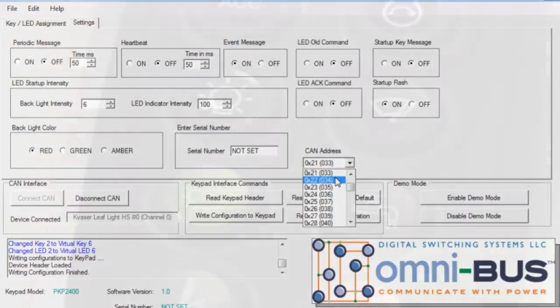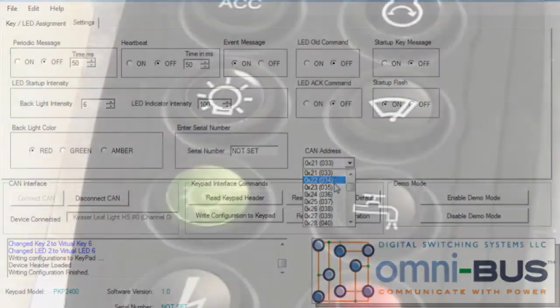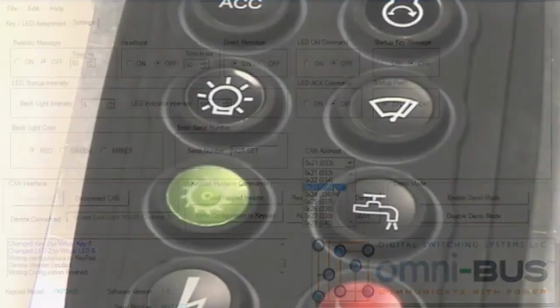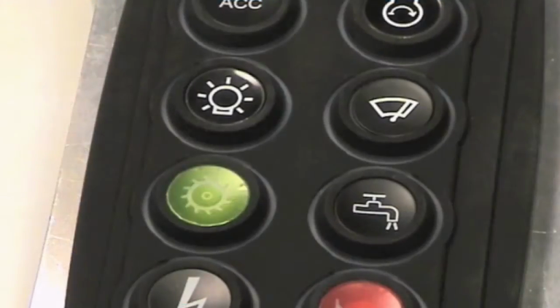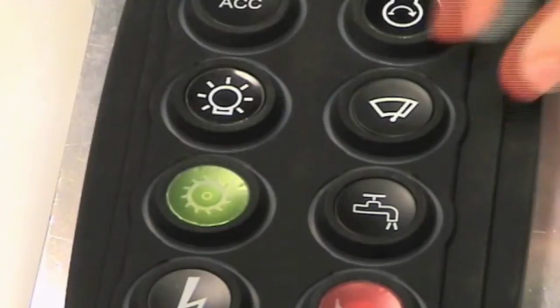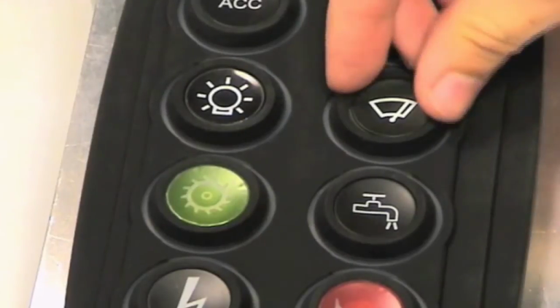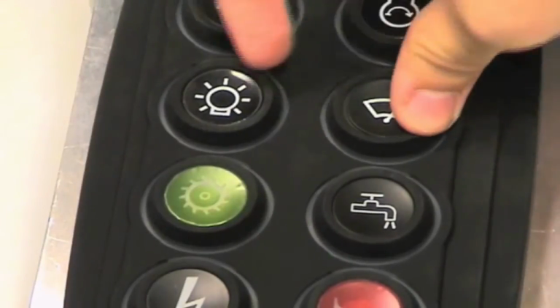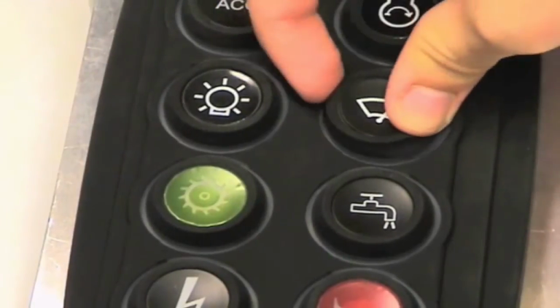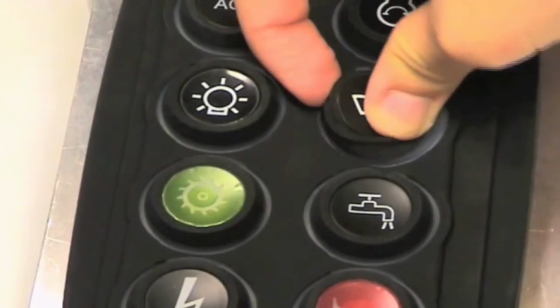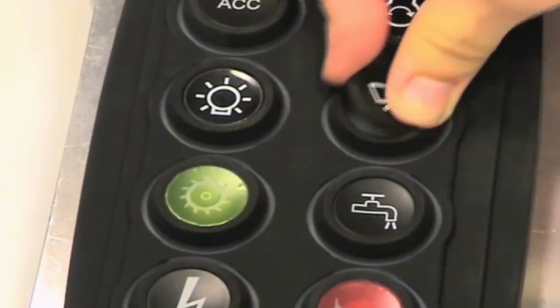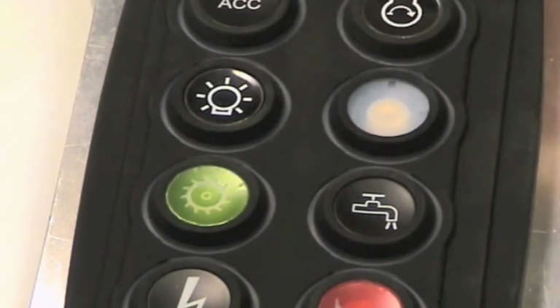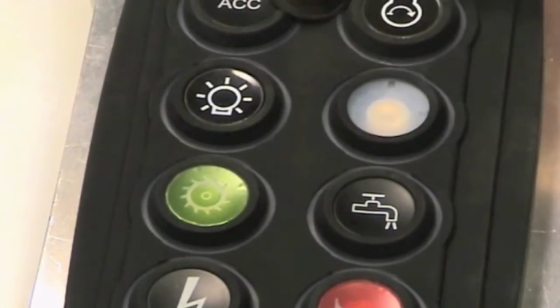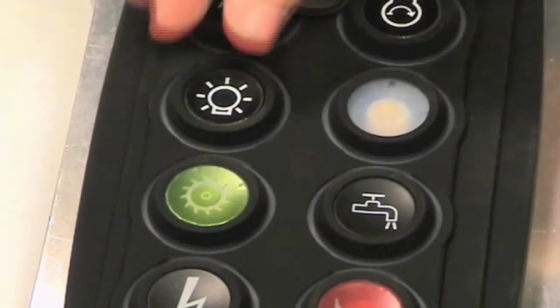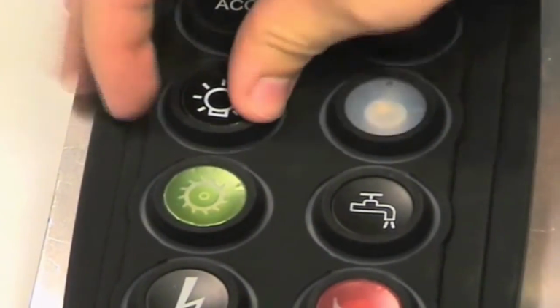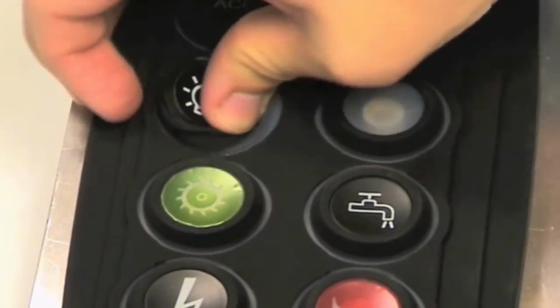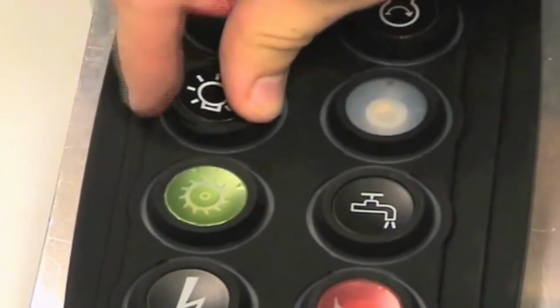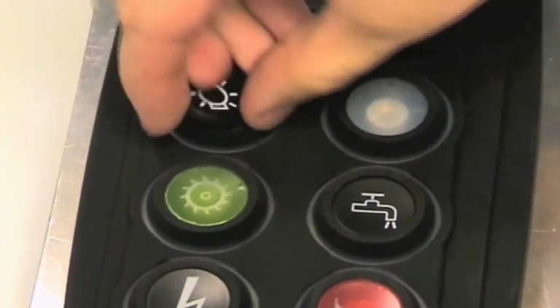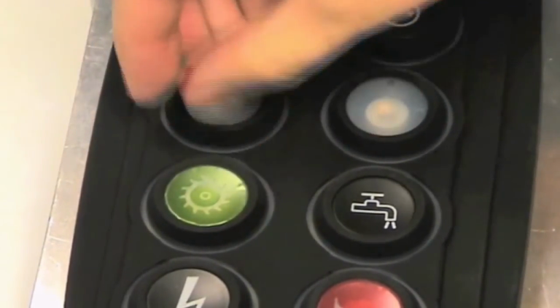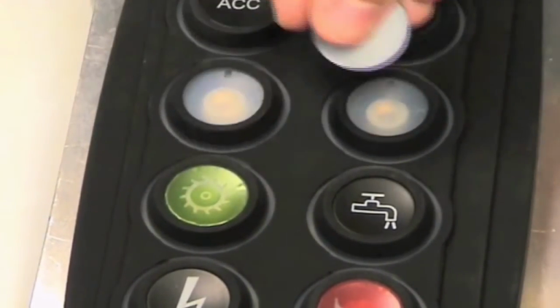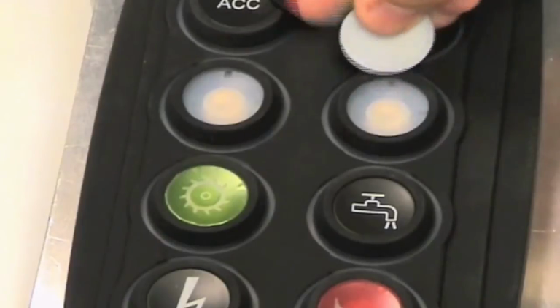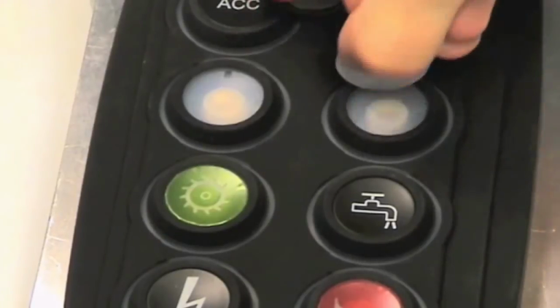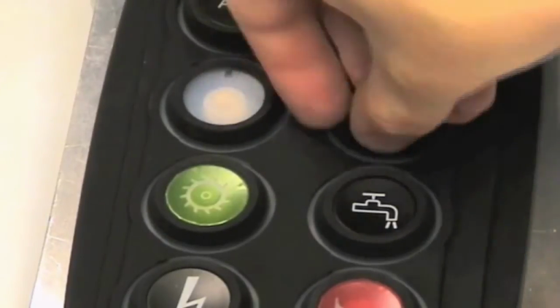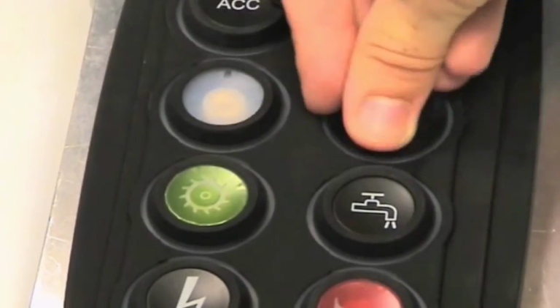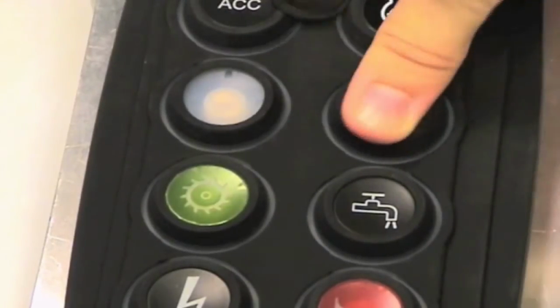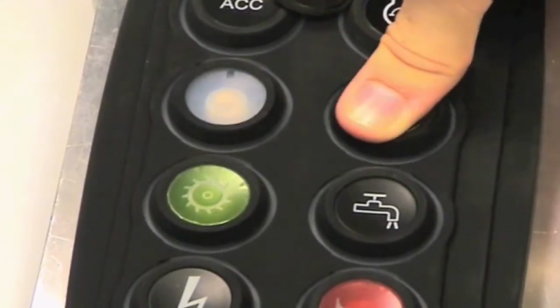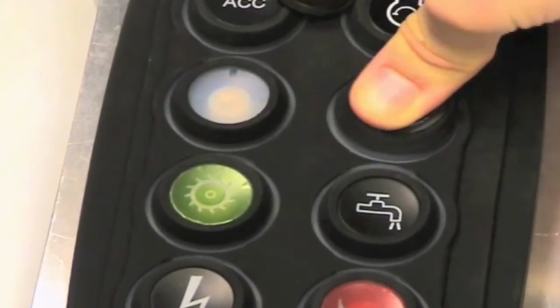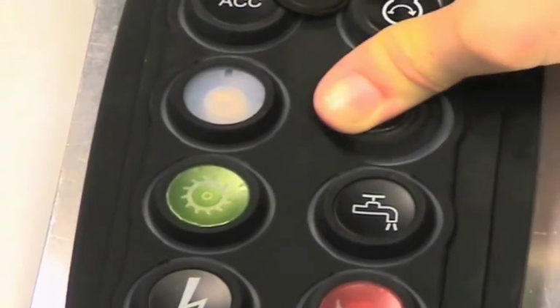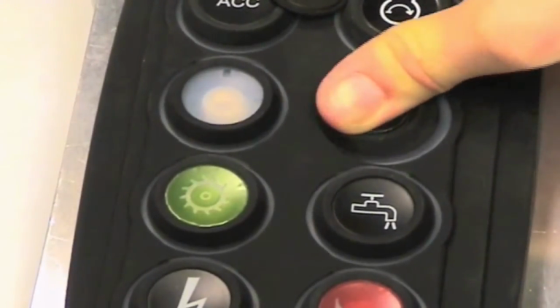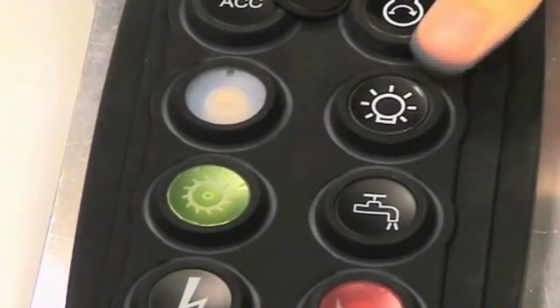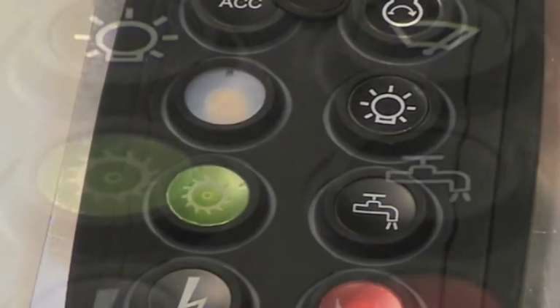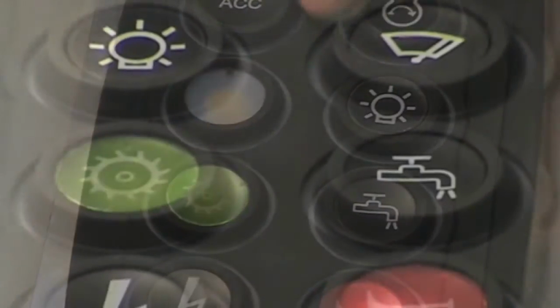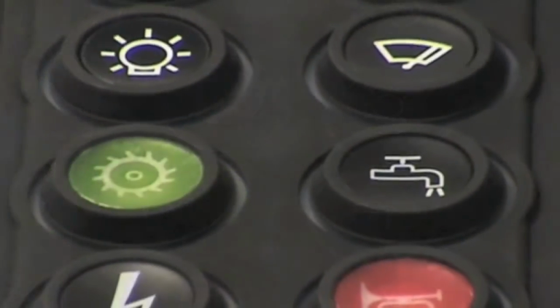You can now move the plastic inserts to match the configuration change. Just remove the insert, align the new insert with the locator tab, and press it down. Re-legending keypads is that simple.